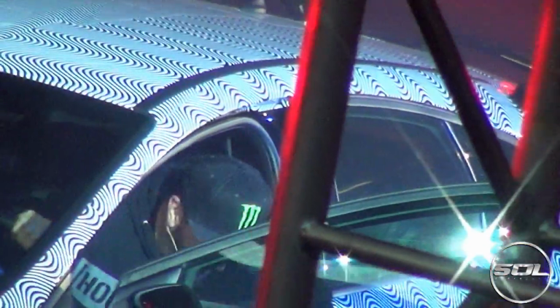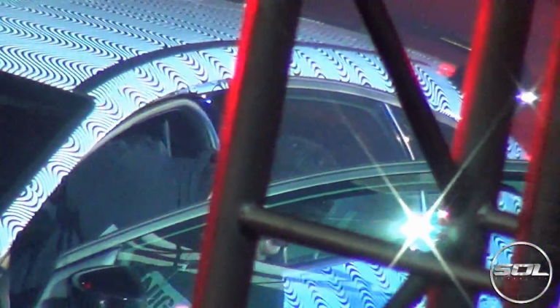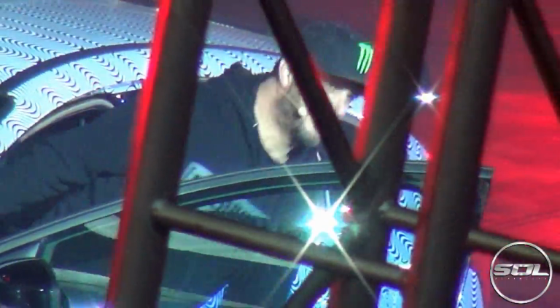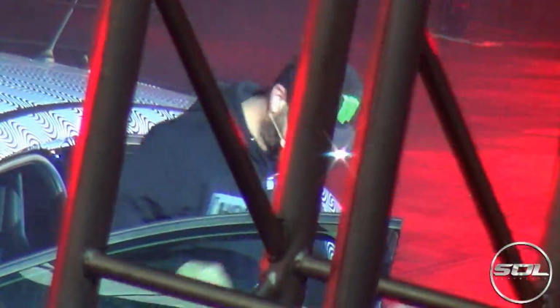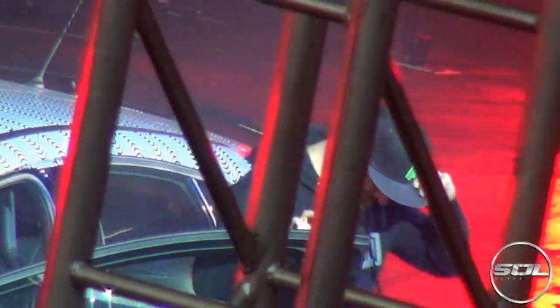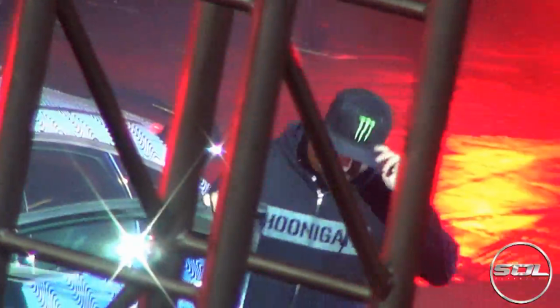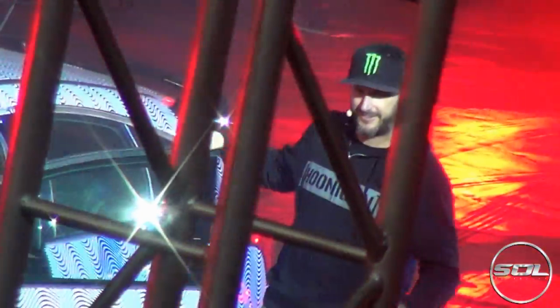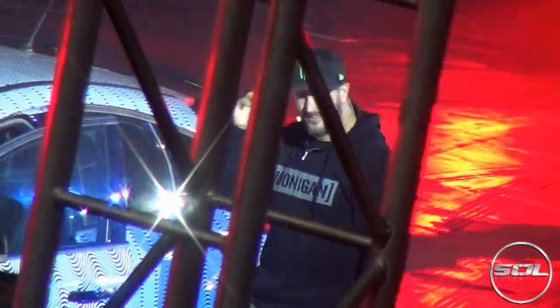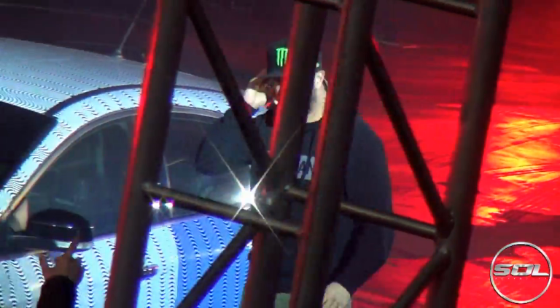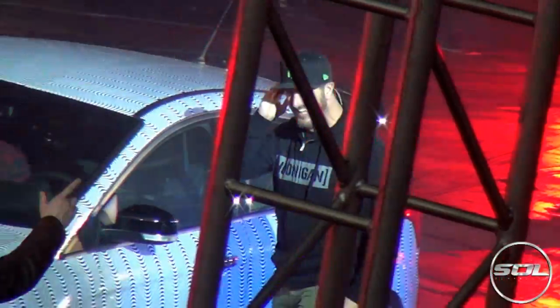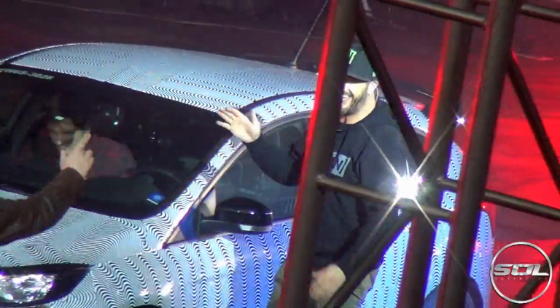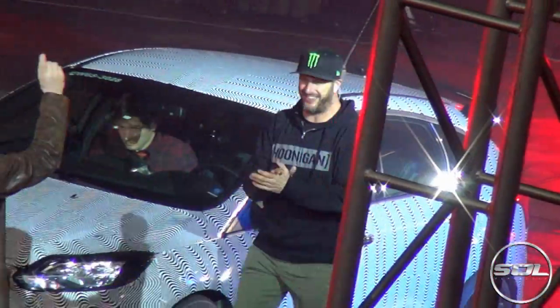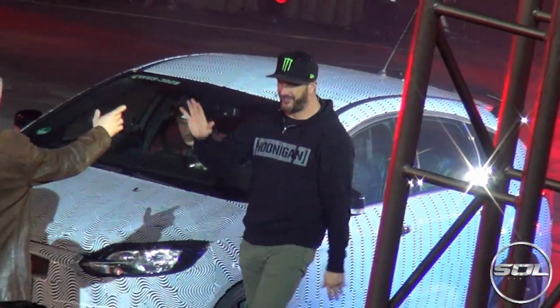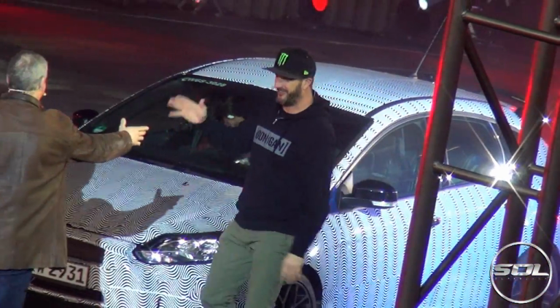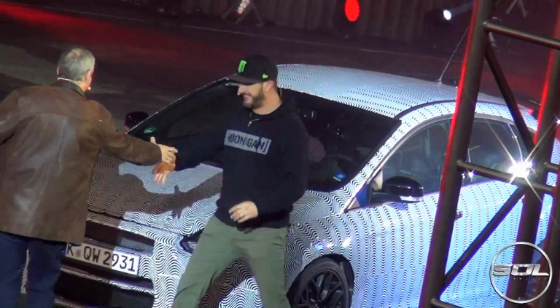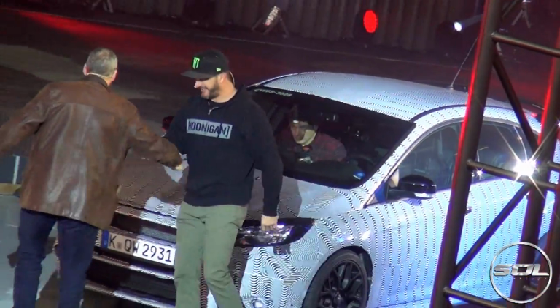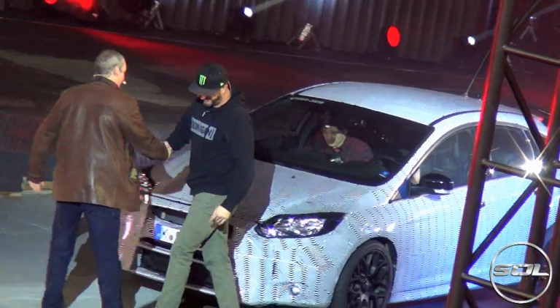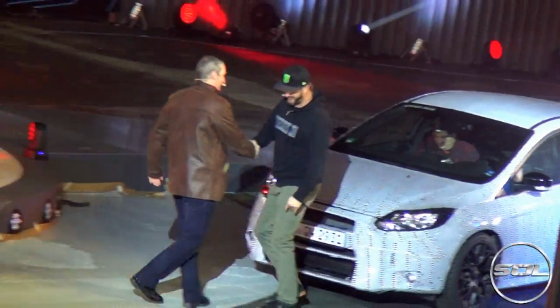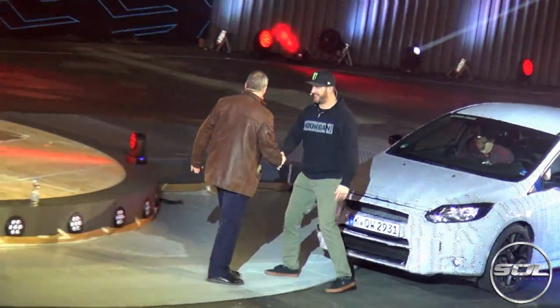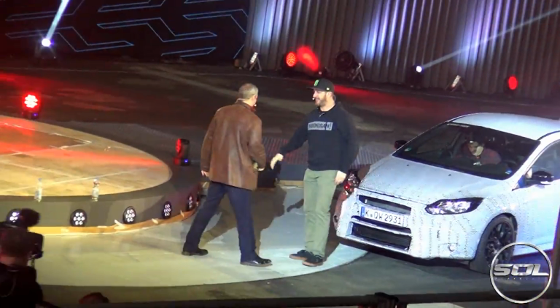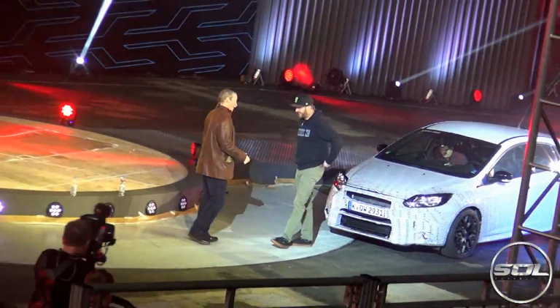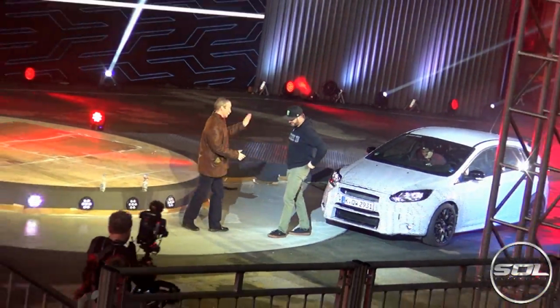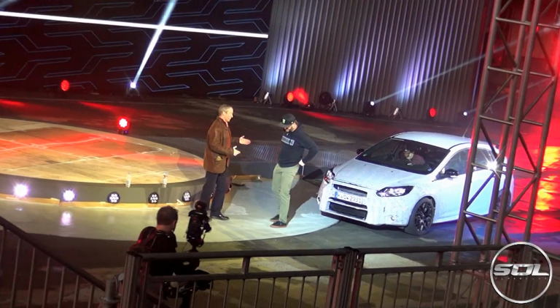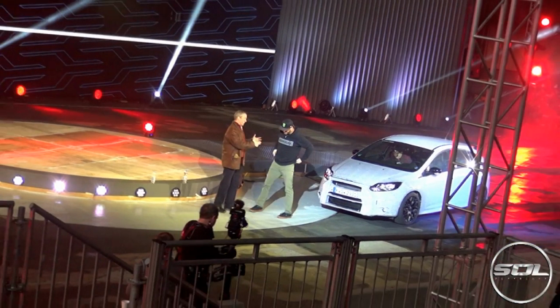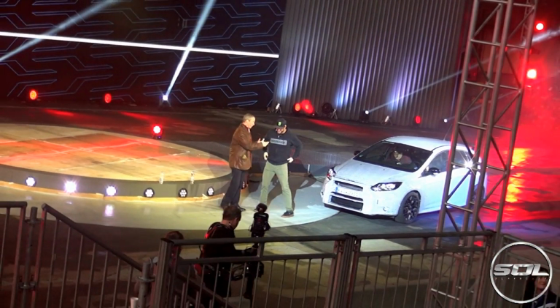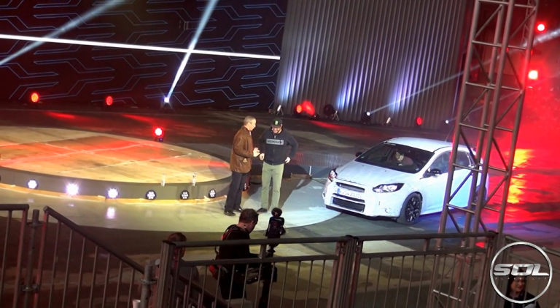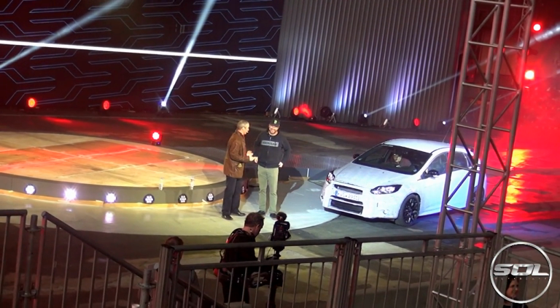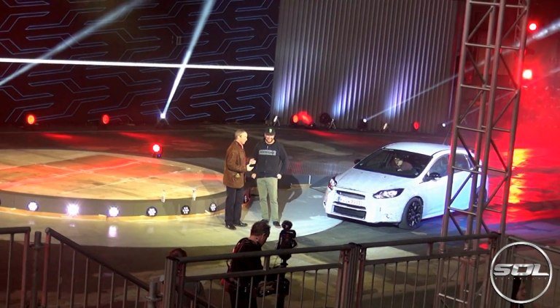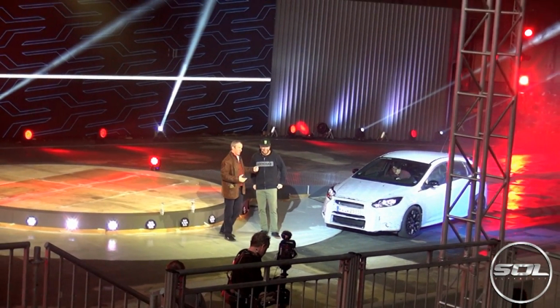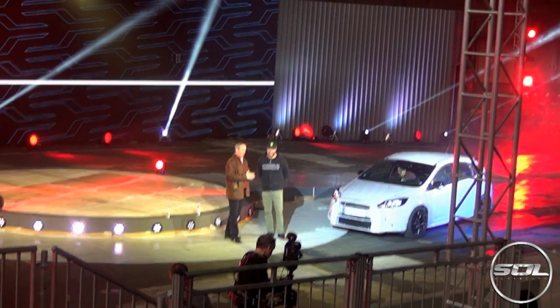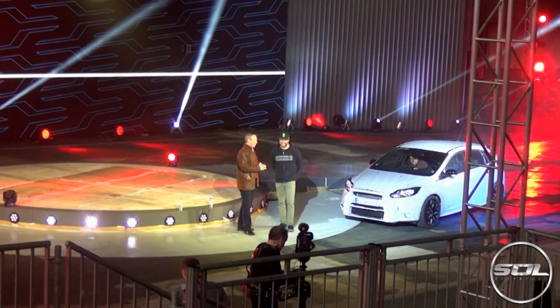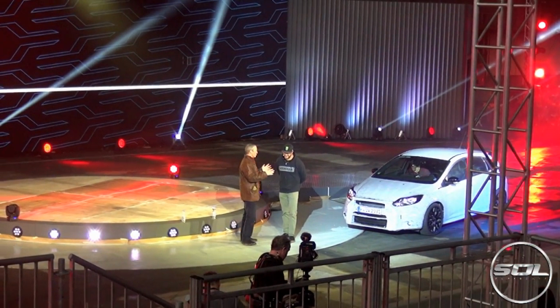Ladies and gentlemen, please welcome the one and only Ken Block. I told you my driving lessons would pay off in the end. Well done, man — quite an entrance.